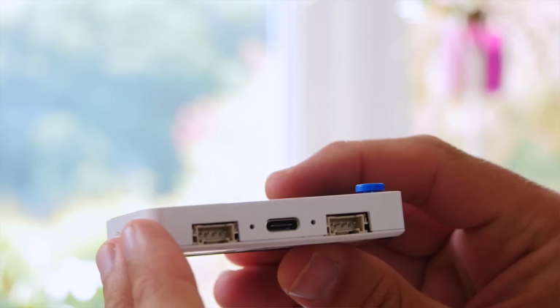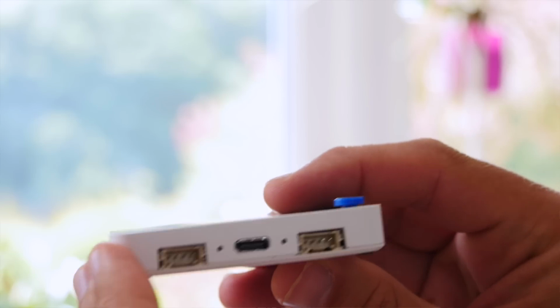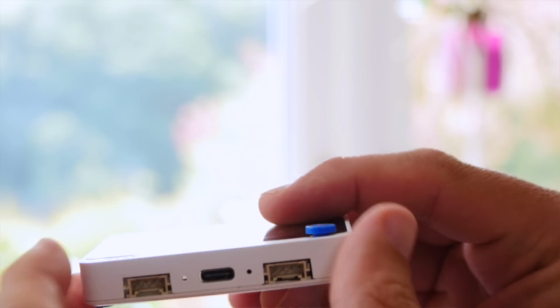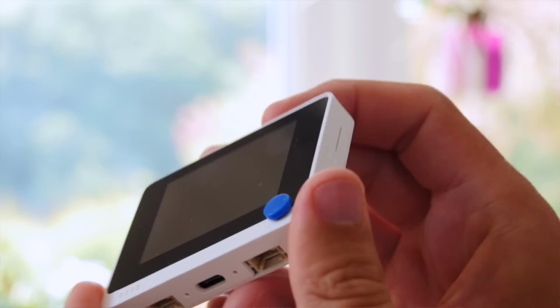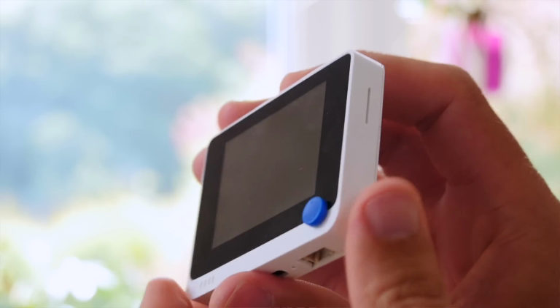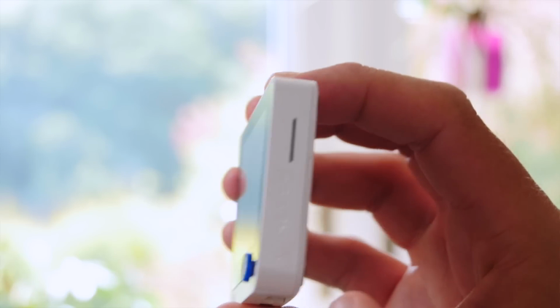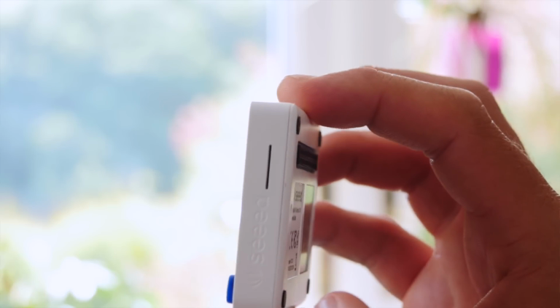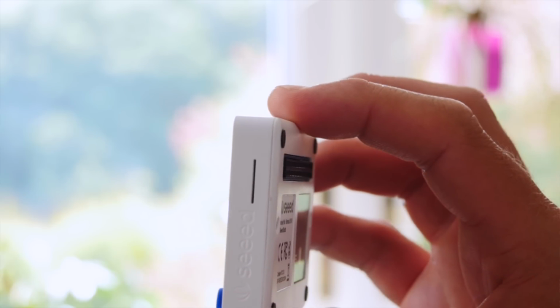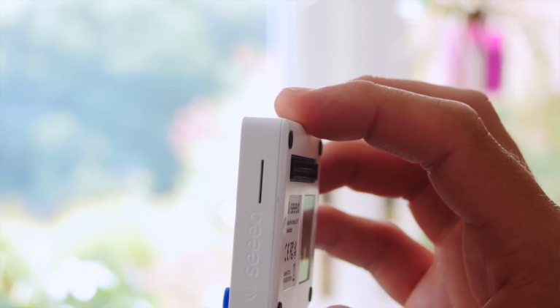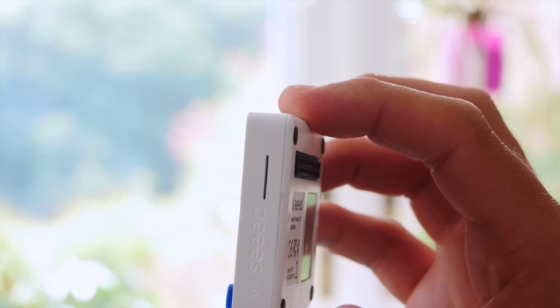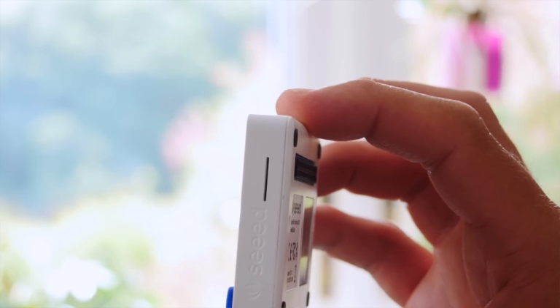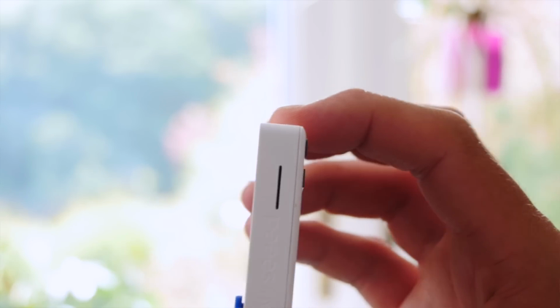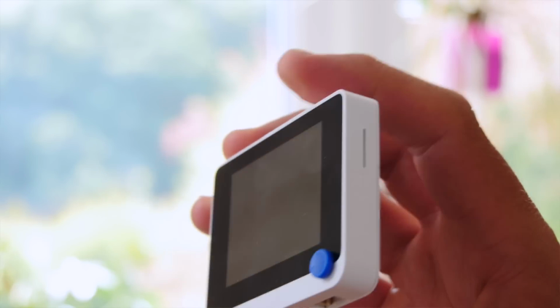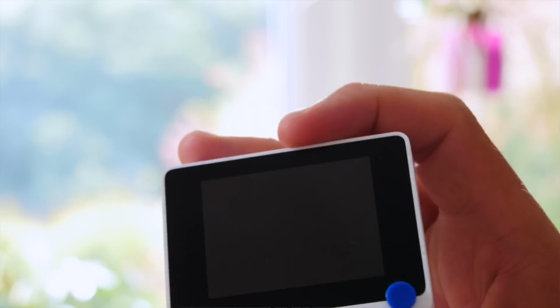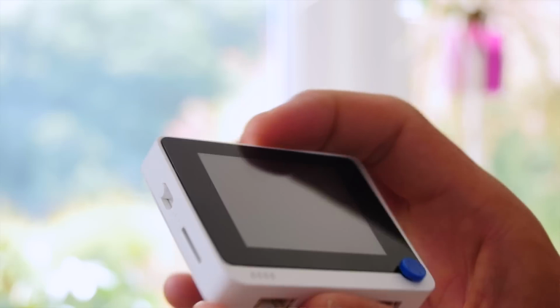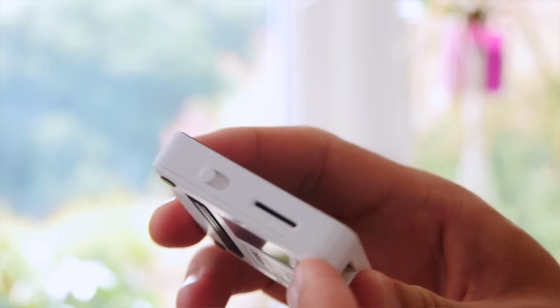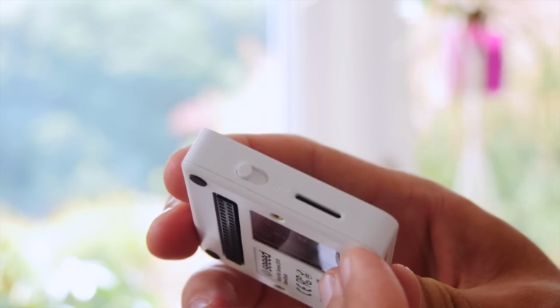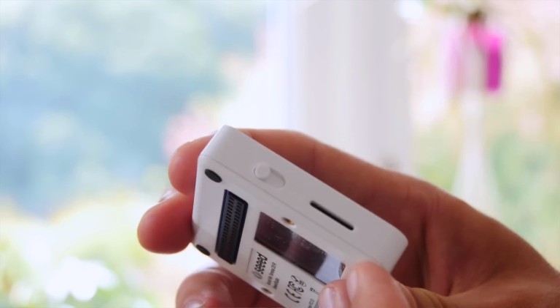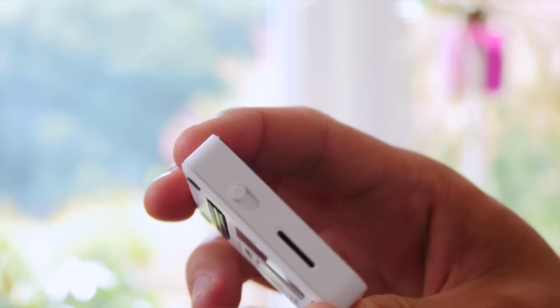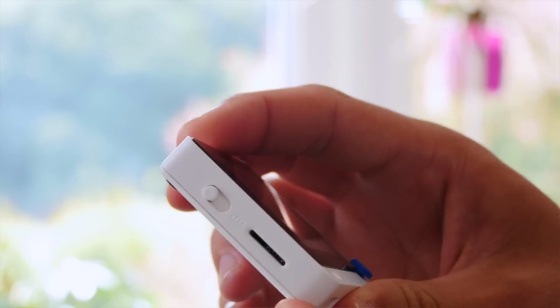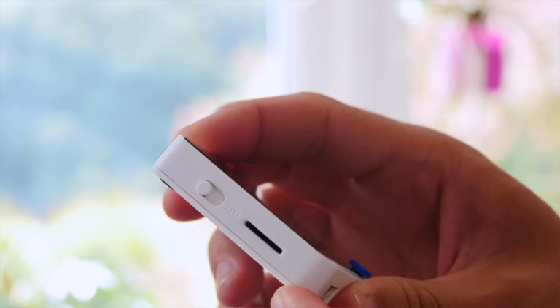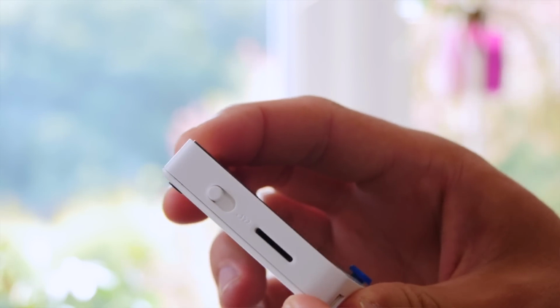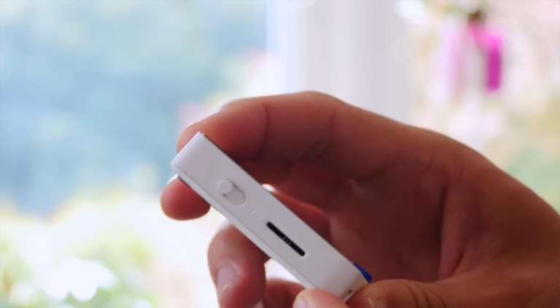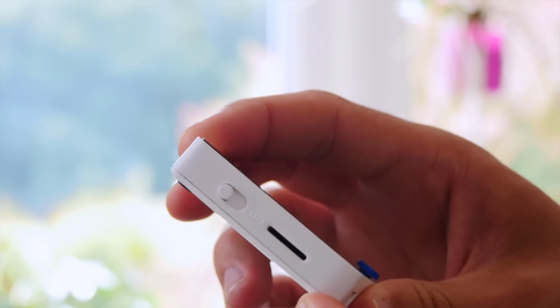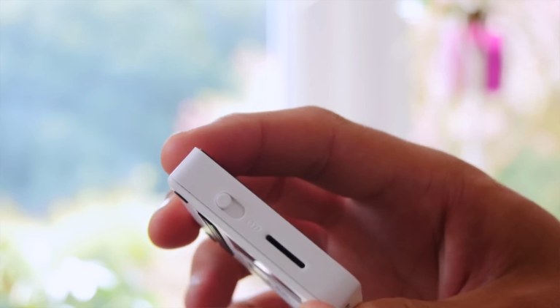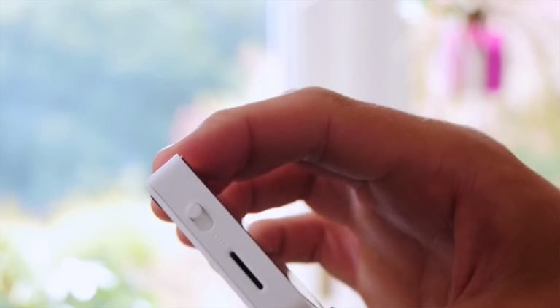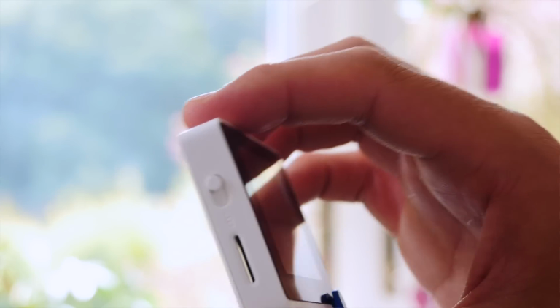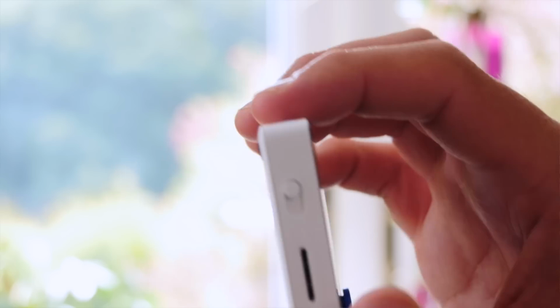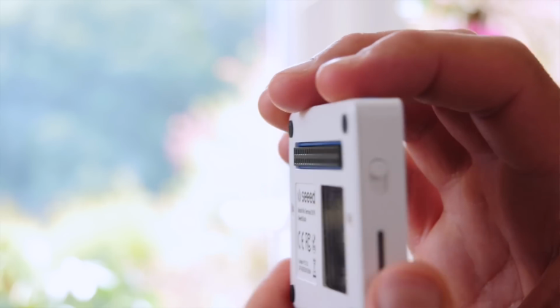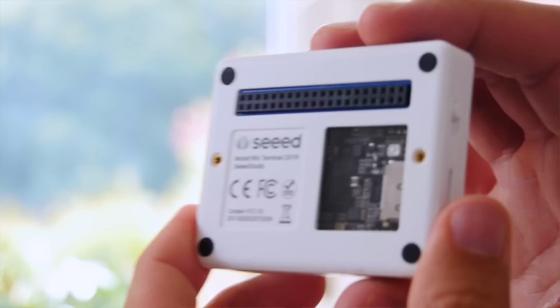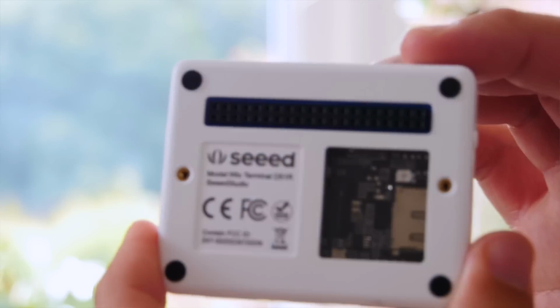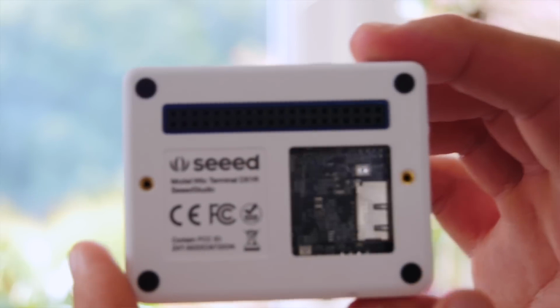Other nifty onboard features include a microphone, buzzer, IR emitter, light sensor, five-way mini joystick, three push buttons, an accelerometer, a 2.4-inch LCD screen, and two Grove connectors for additional sensors from the Grove branded line.